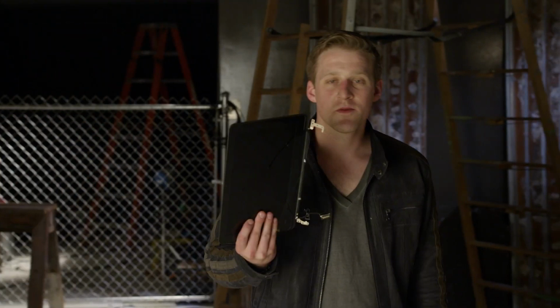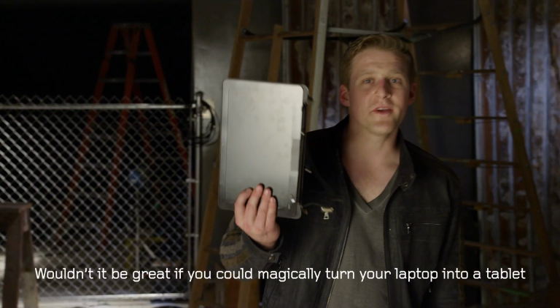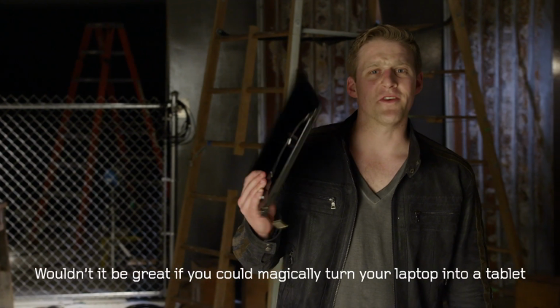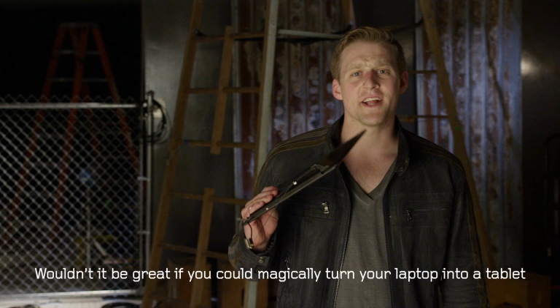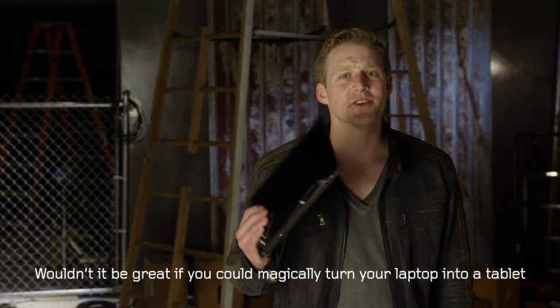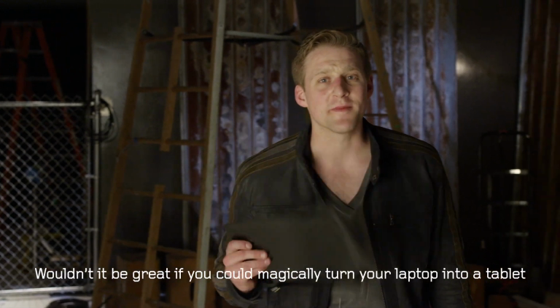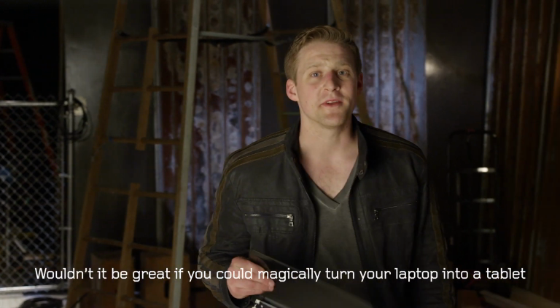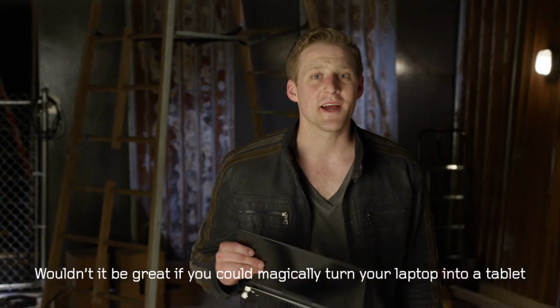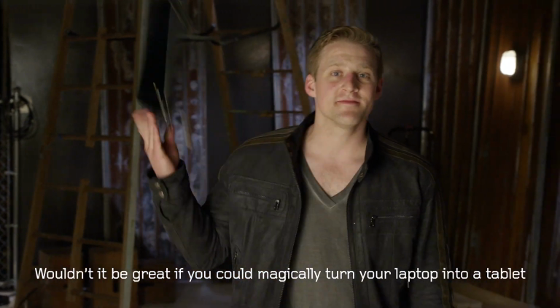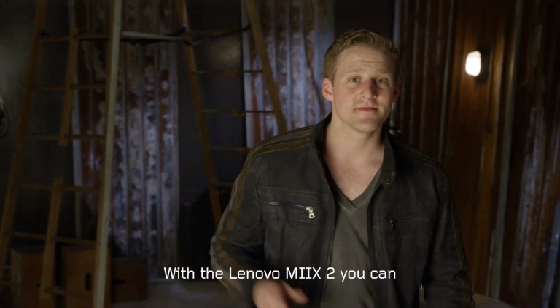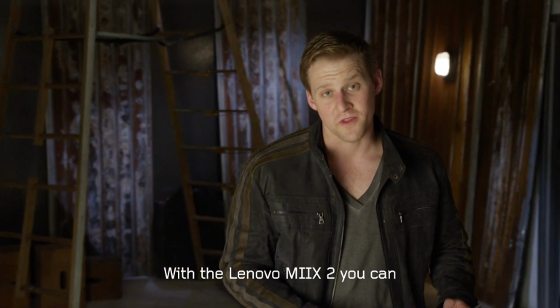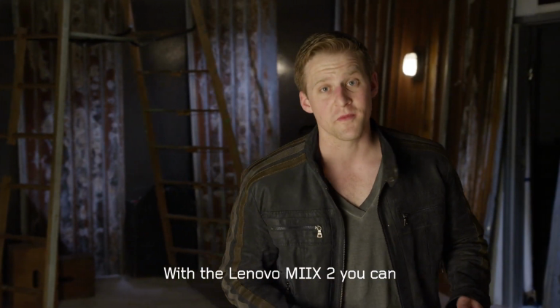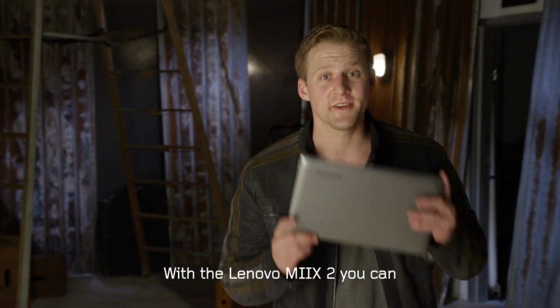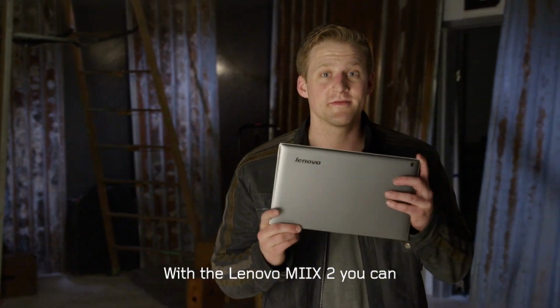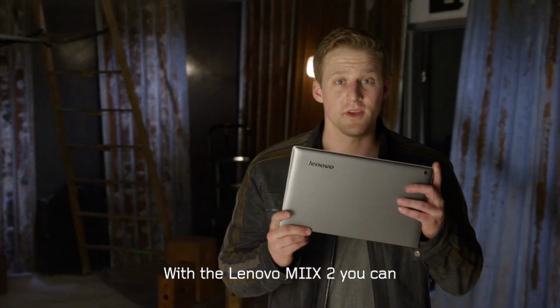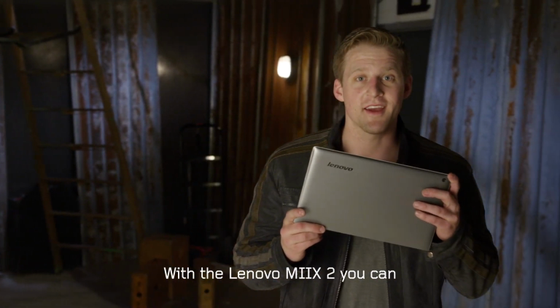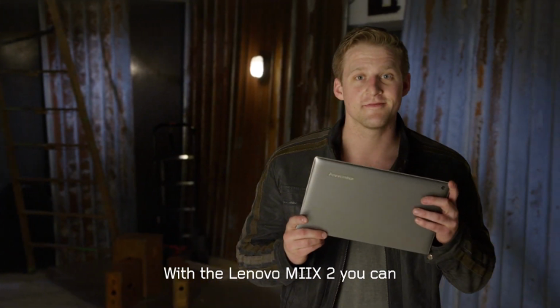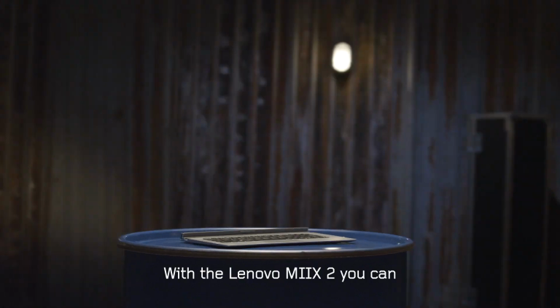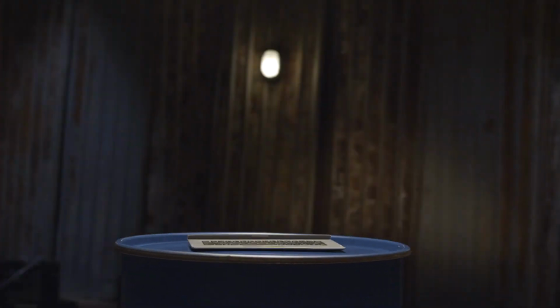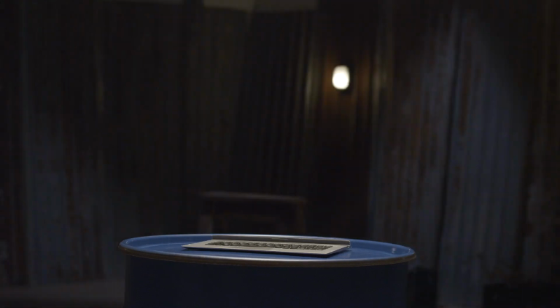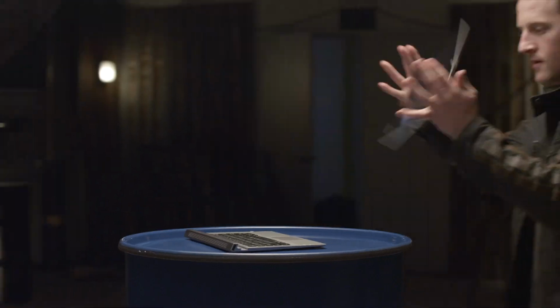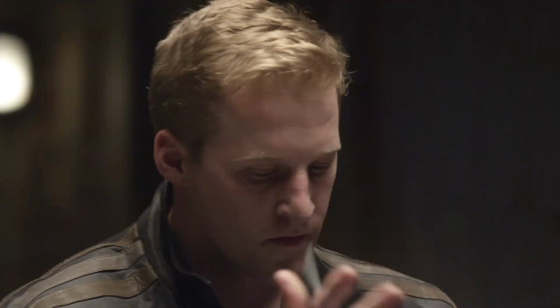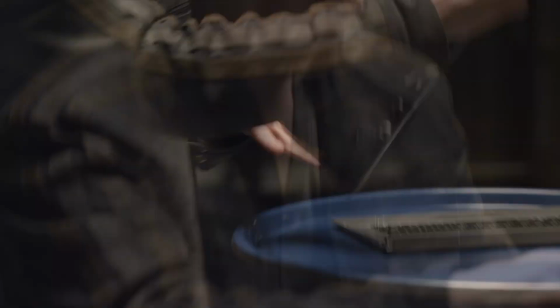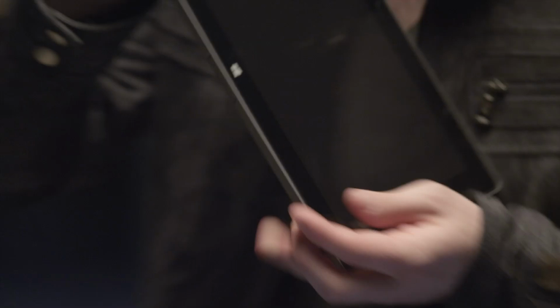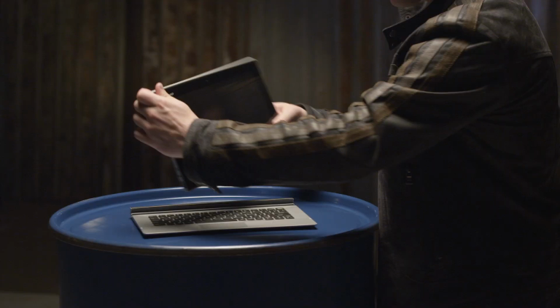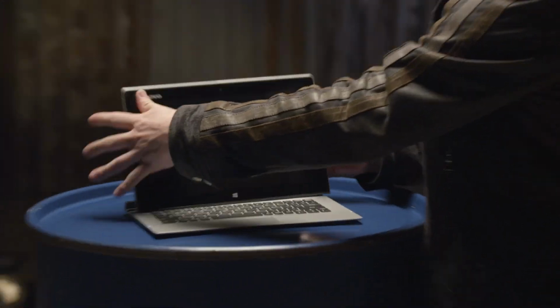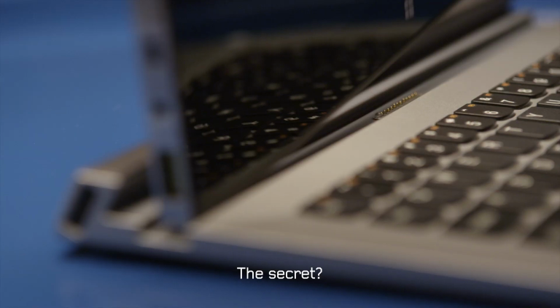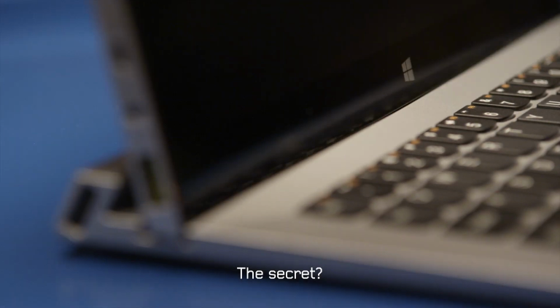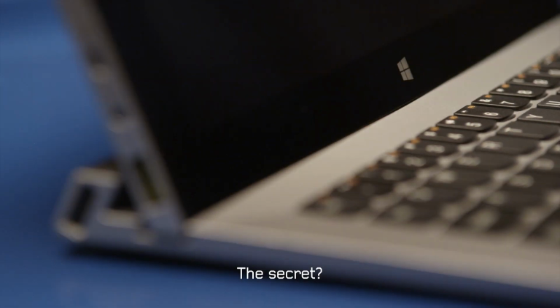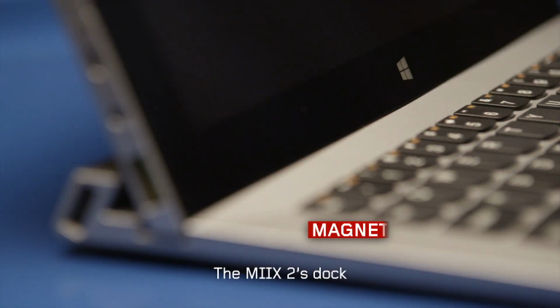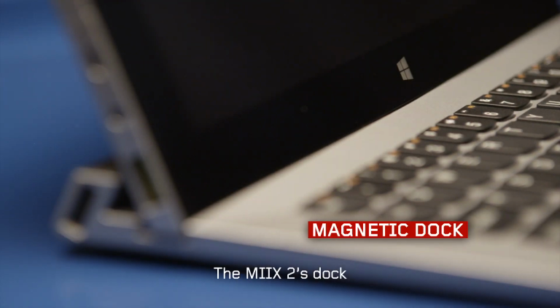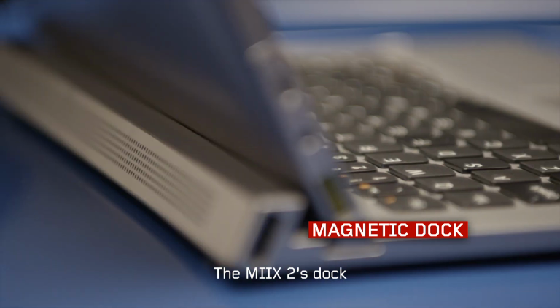Wouldn't it be great if you could magically turn your laptop into a tablet? But with Lenovo Mix 2, you can. The secret? The Mix 2's dock.